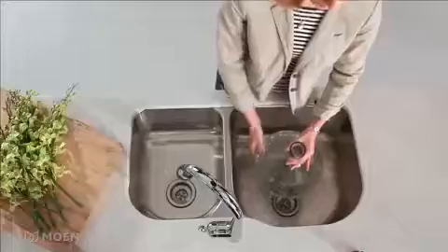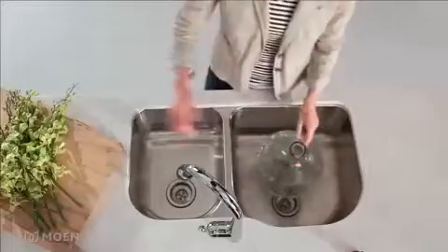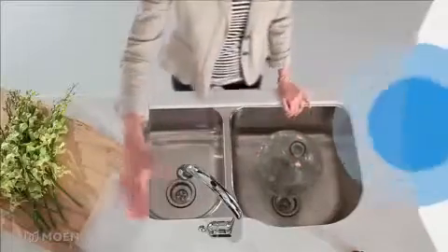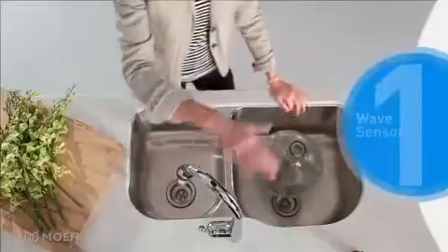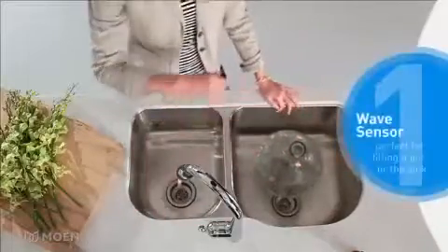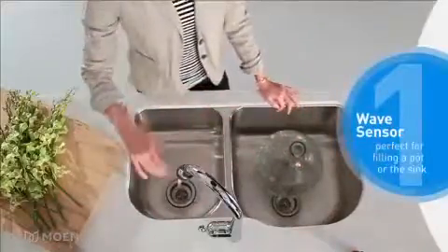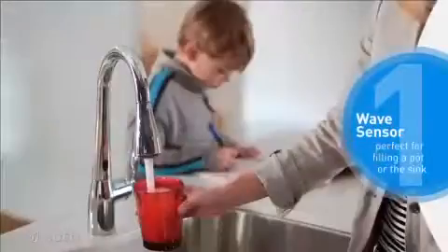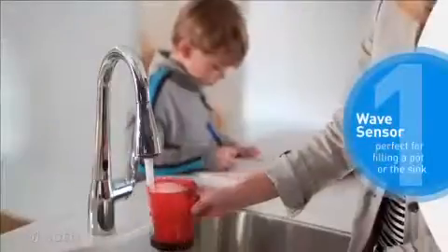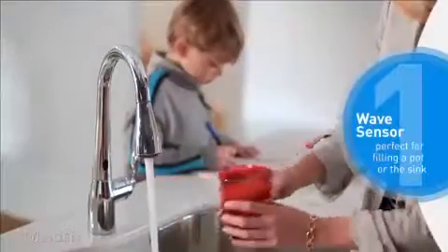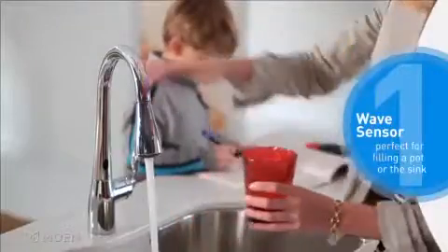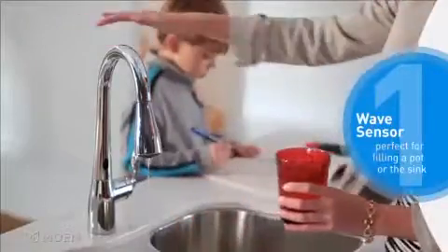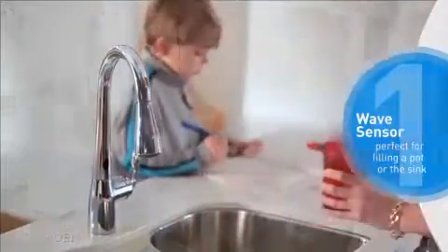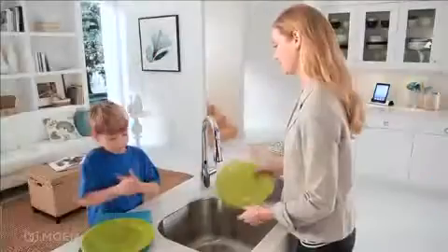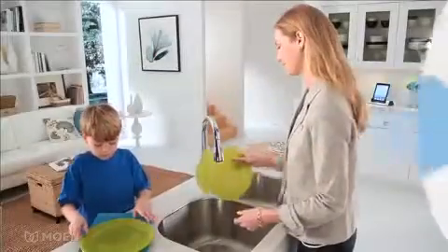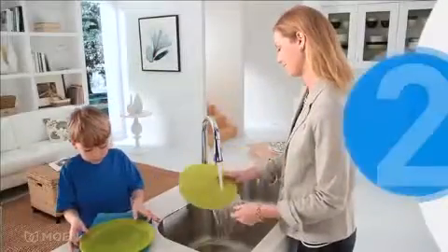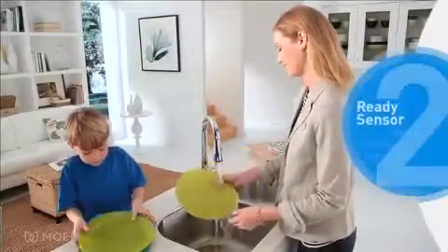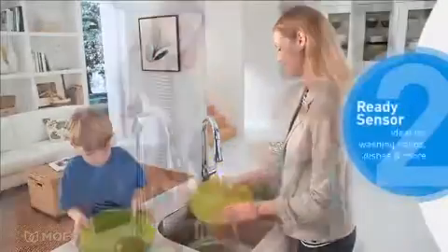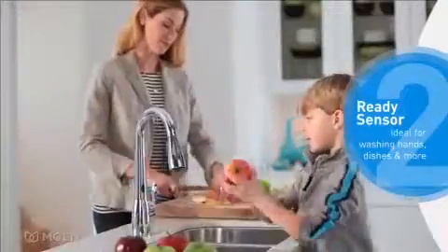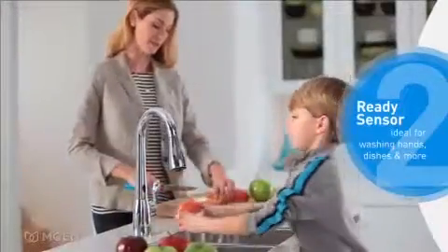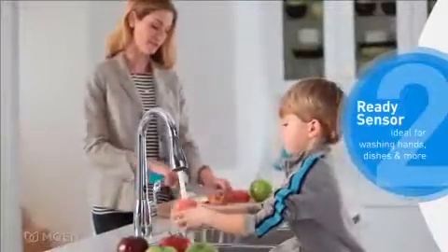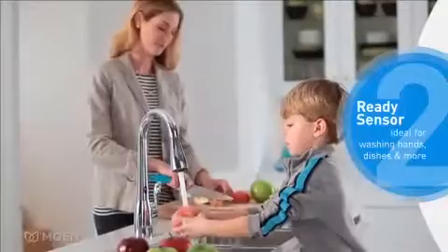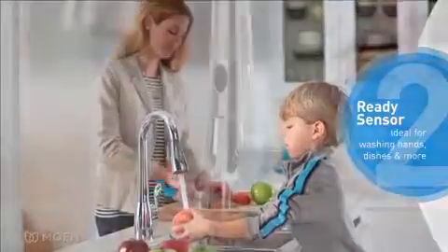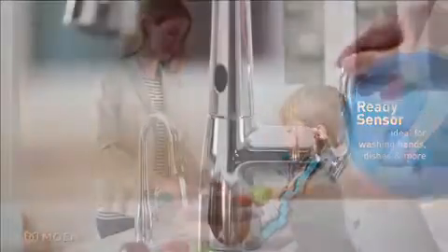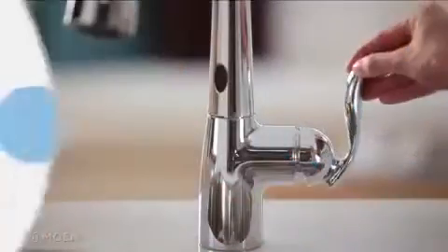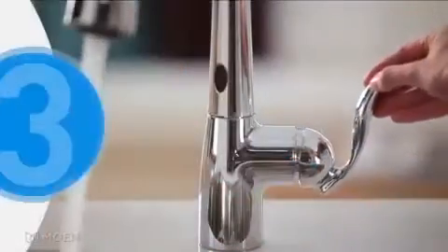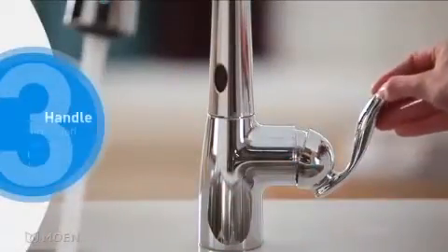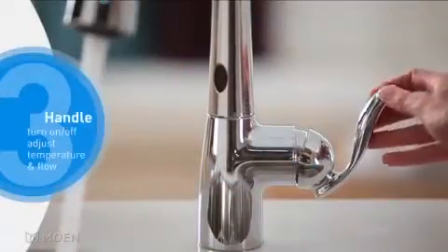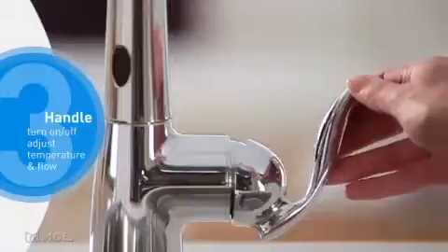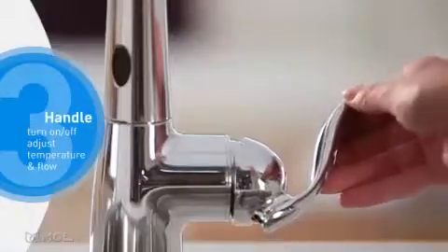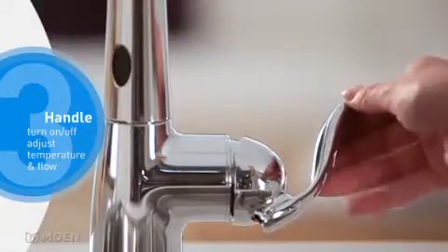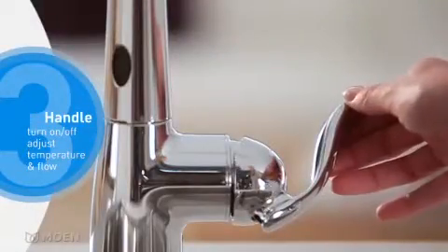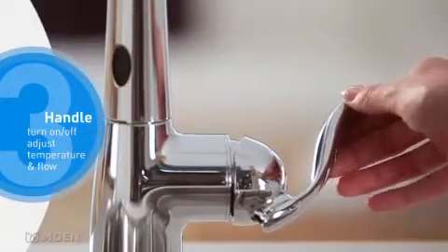Move your hand across the wave sensor to turn the faucet on and off. For quick tasks, the ReadySensor responds to simple hand movements. You can also use the handle to start the flow of water and adjust temperature.